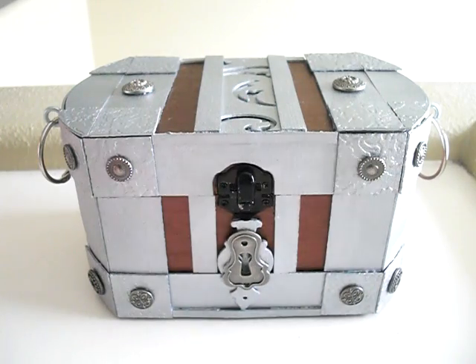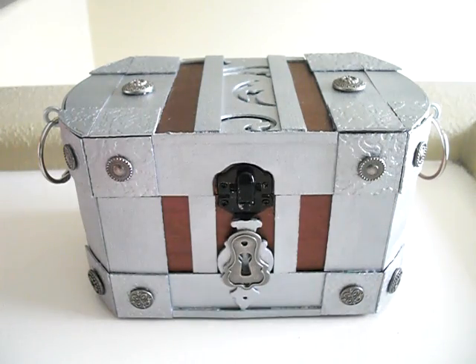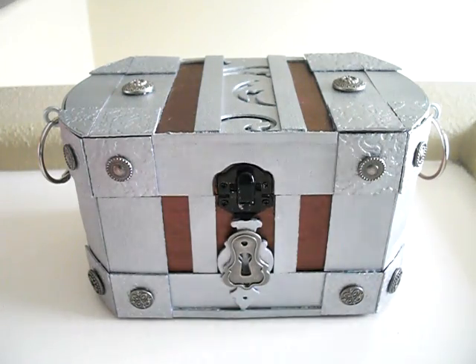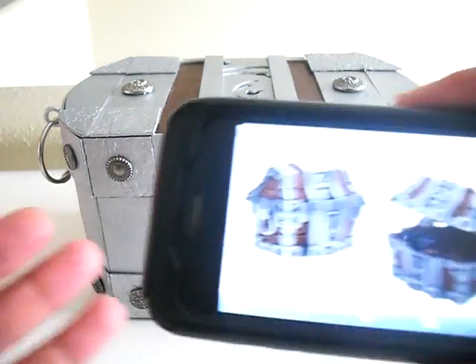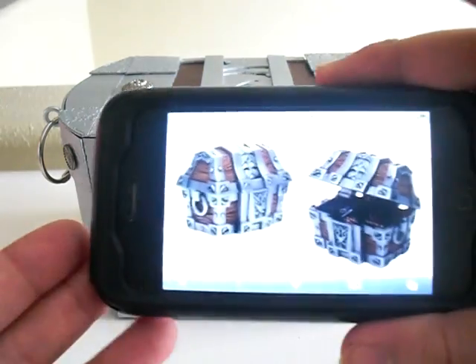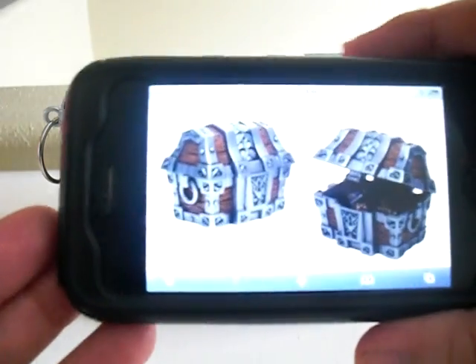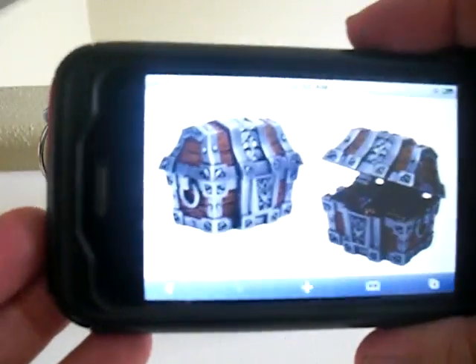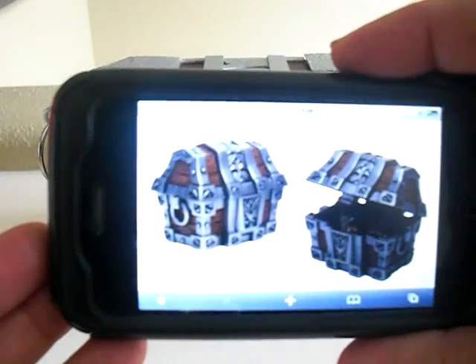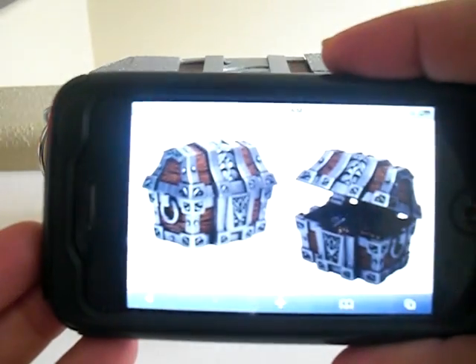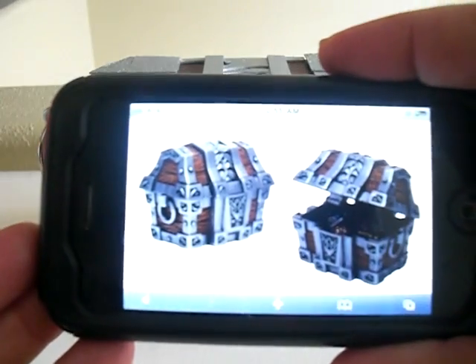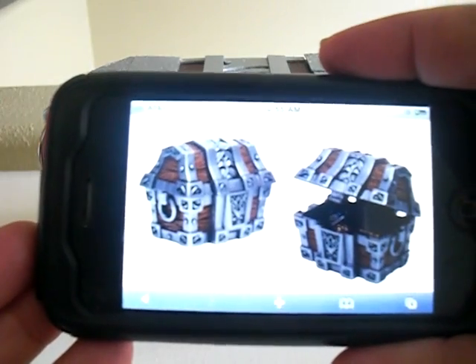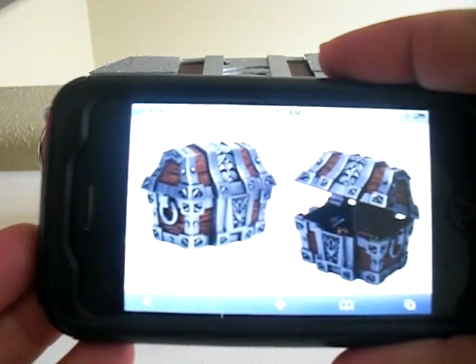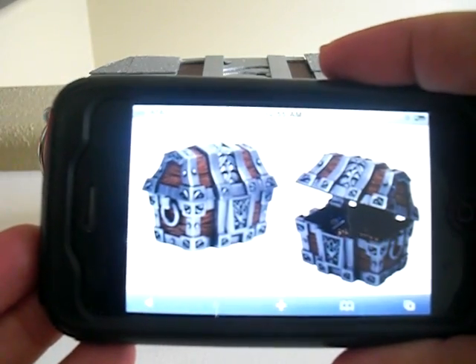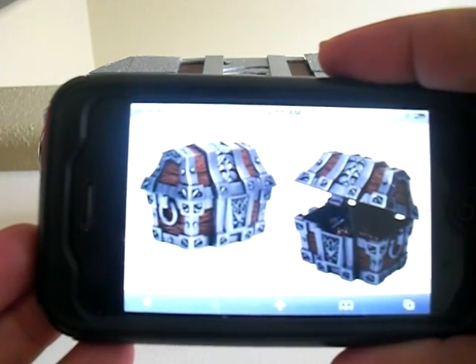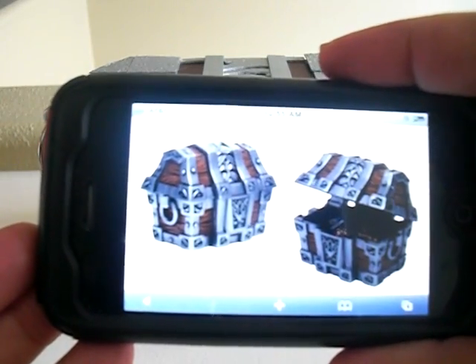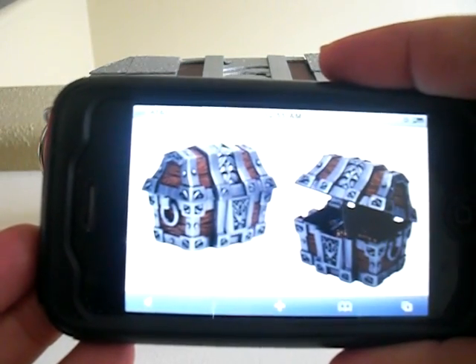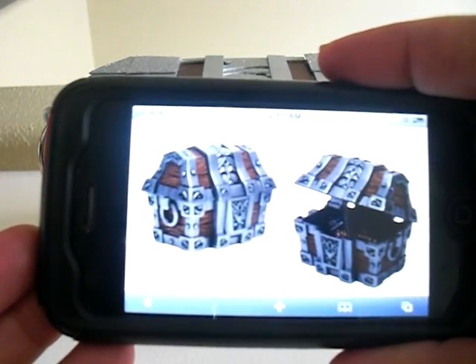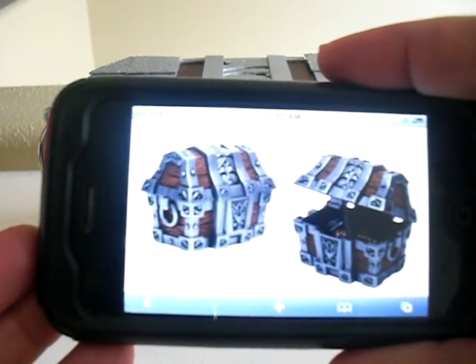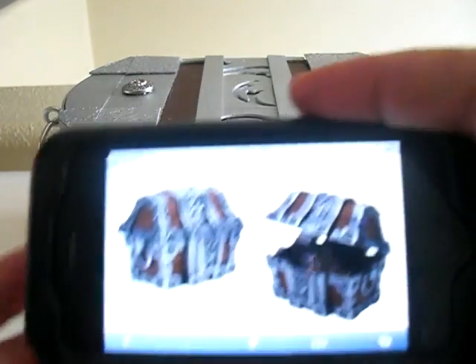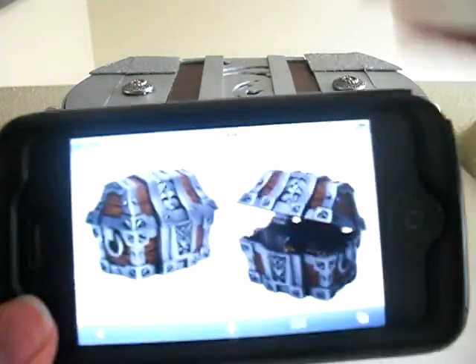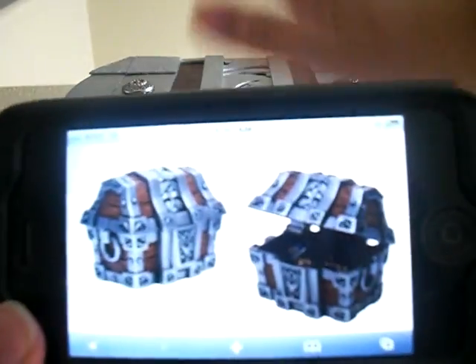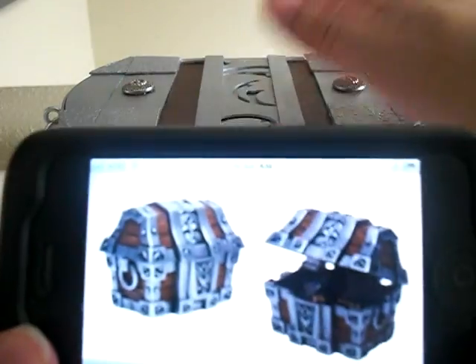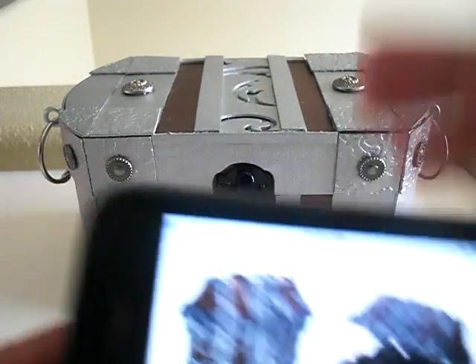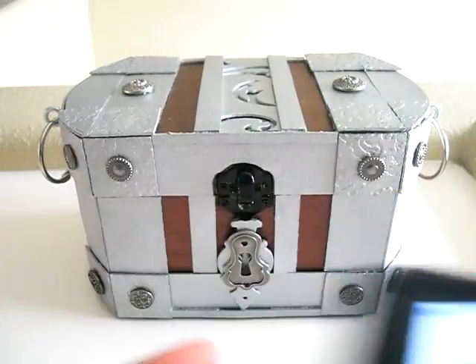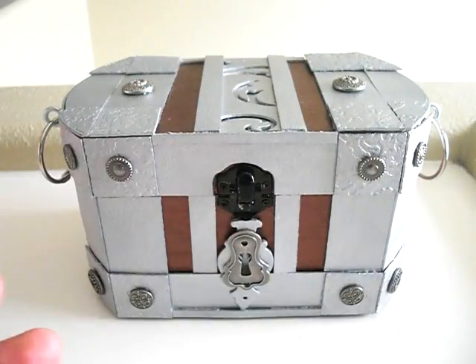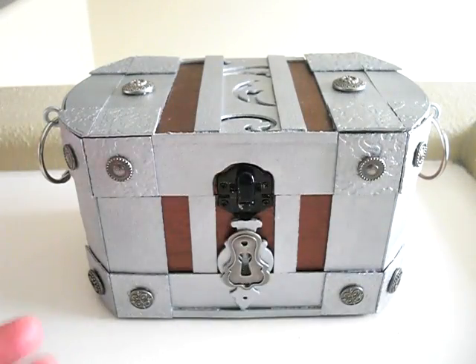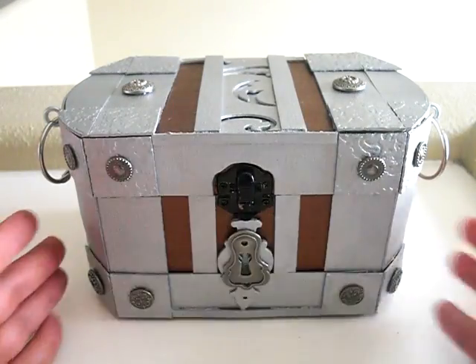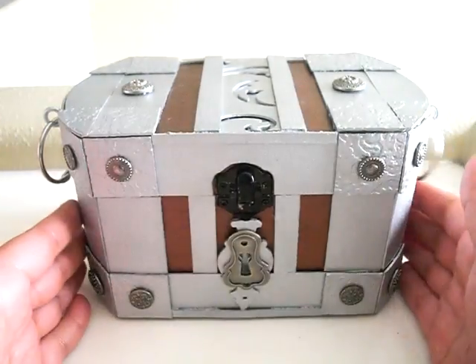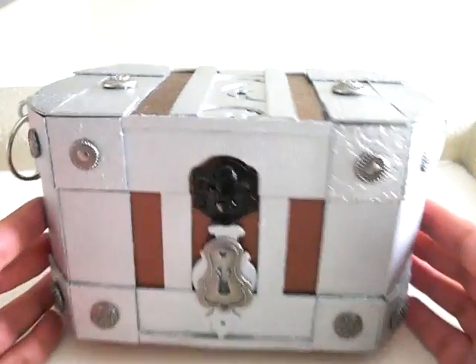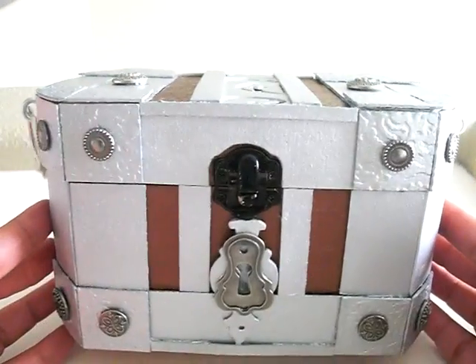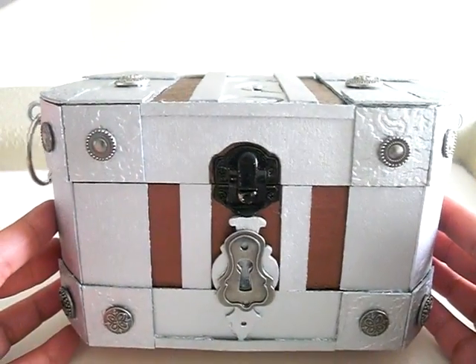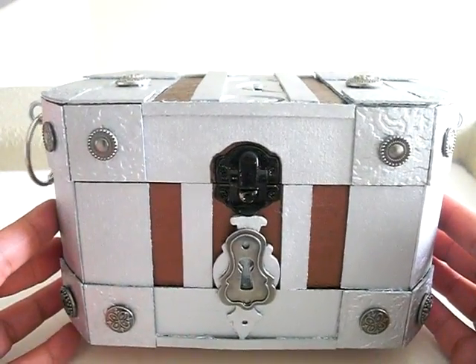It's supposed to look like this, but I didn't have a box that had a puffy top, so I just used this flat box. And here it is.